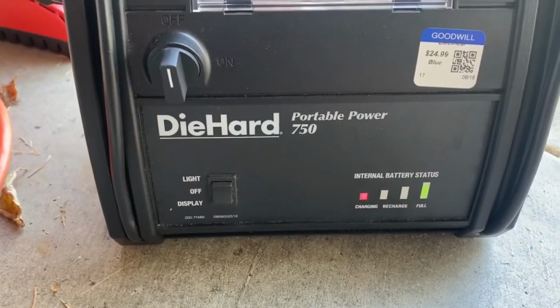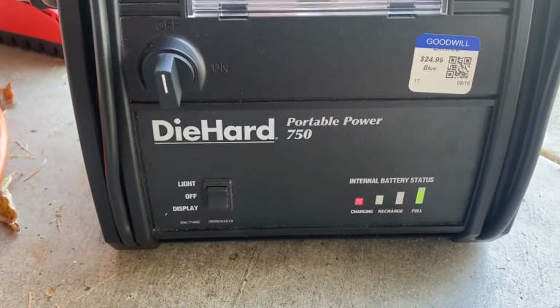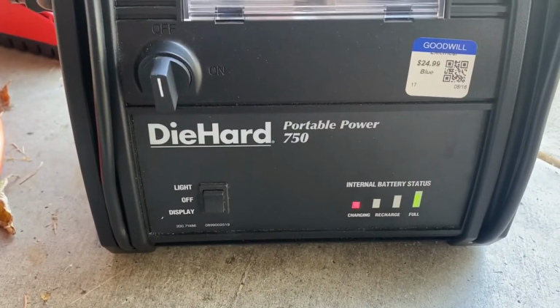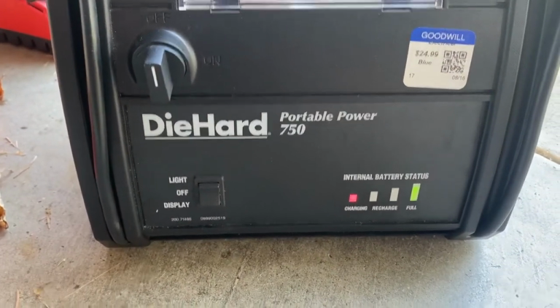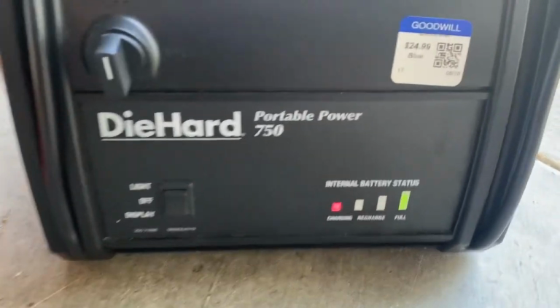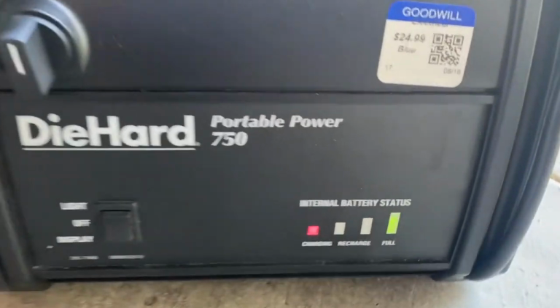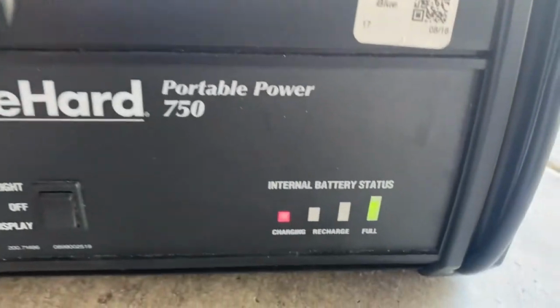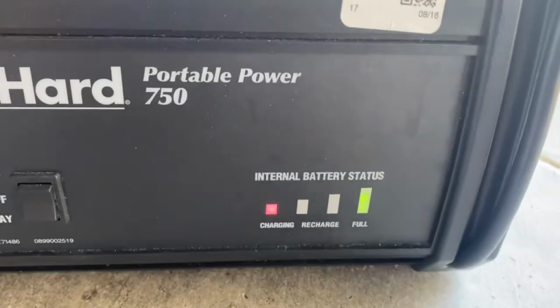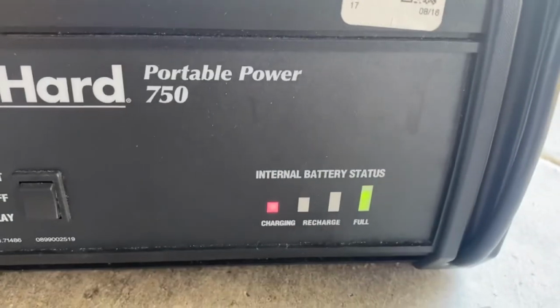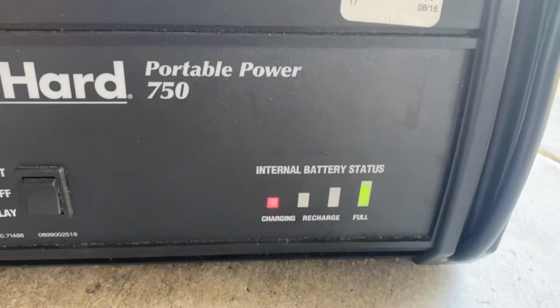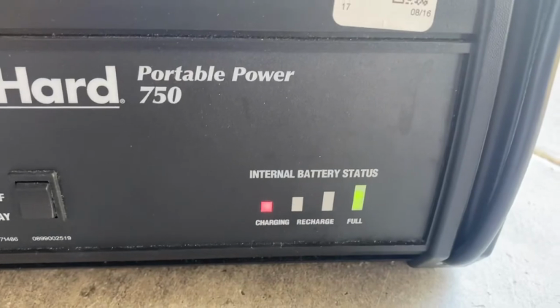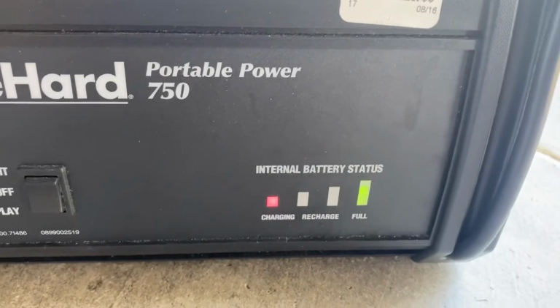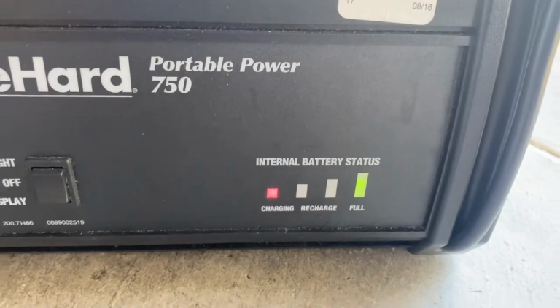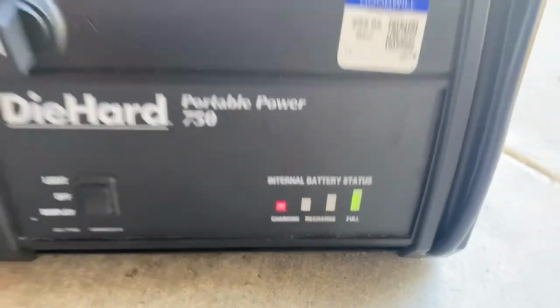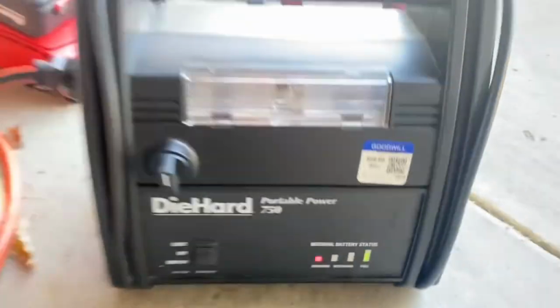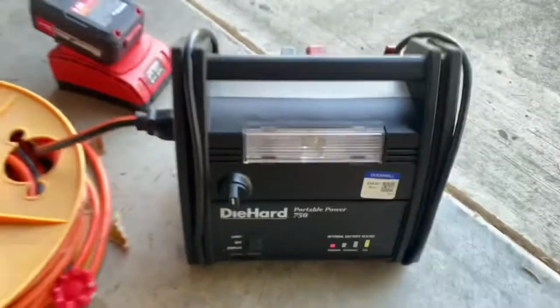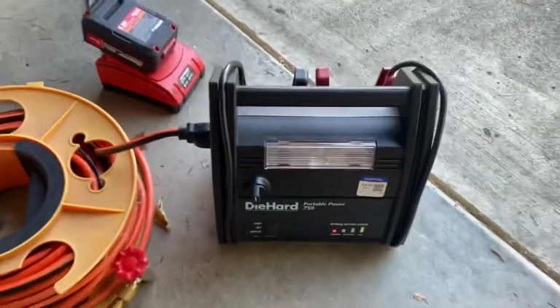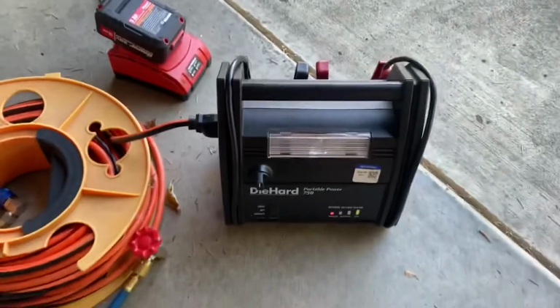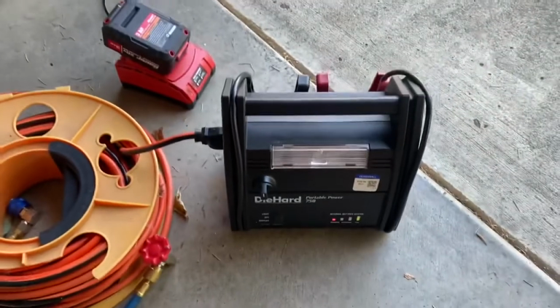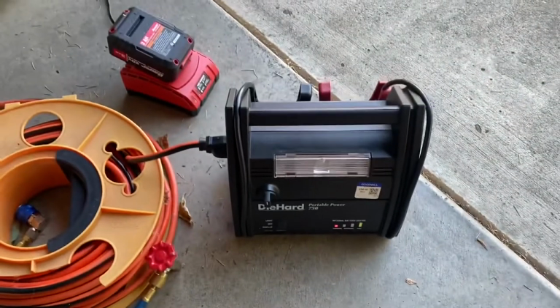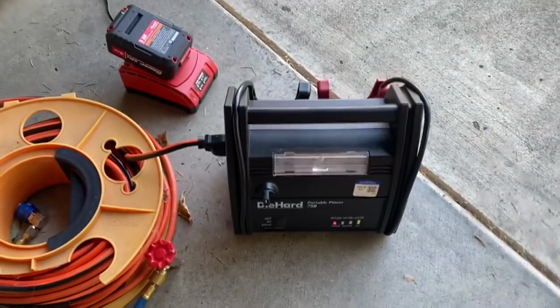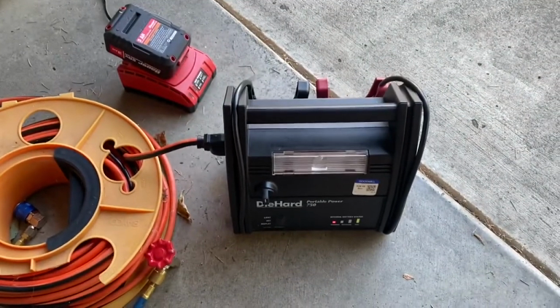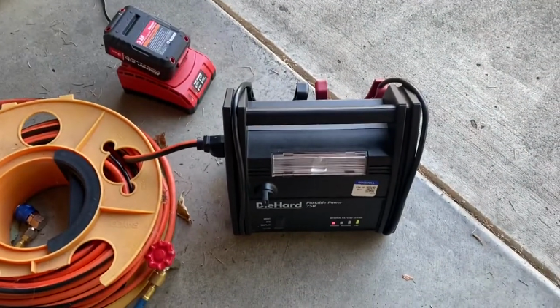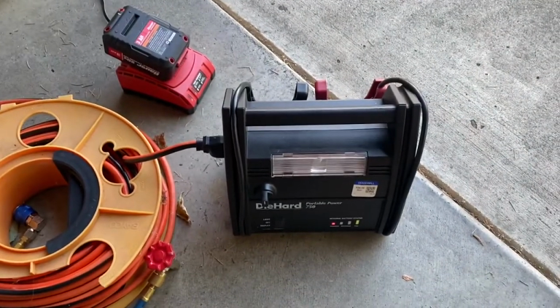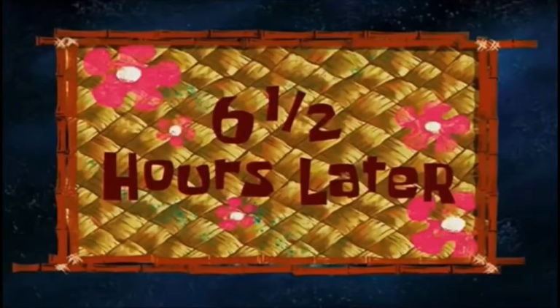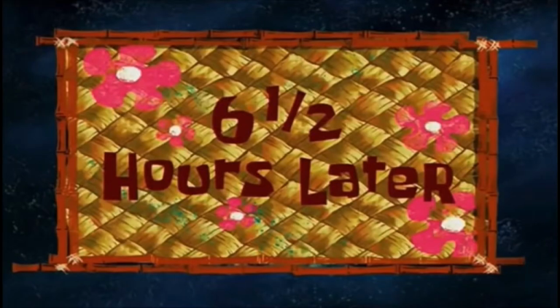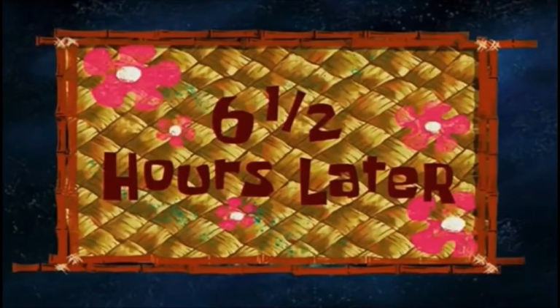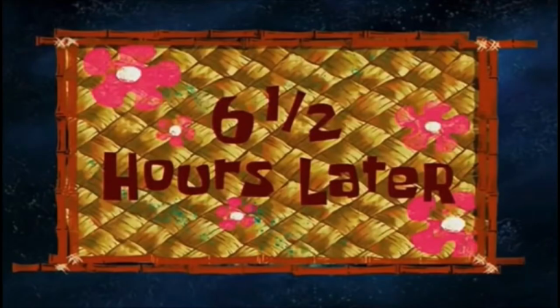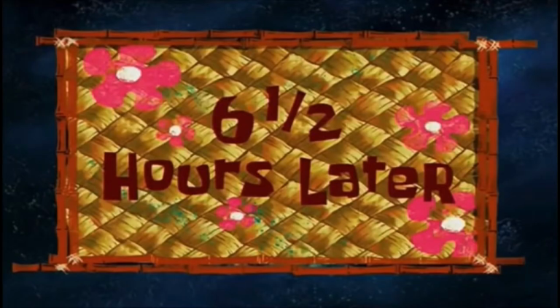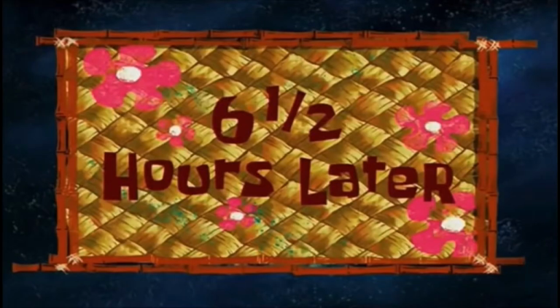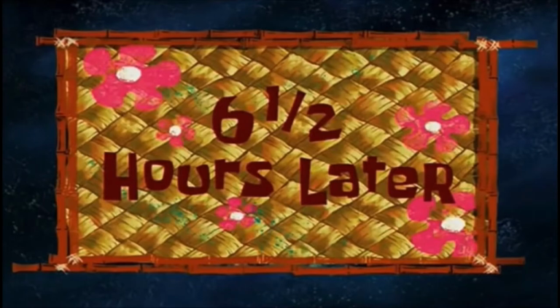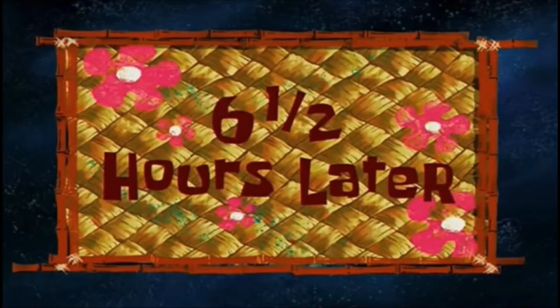She seems to be taking a charge. Battery status — well, let's give her some time. Let her charge up. Six and a half hours later.